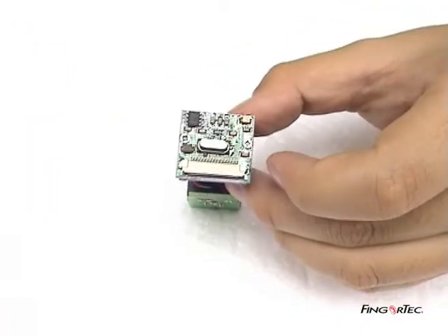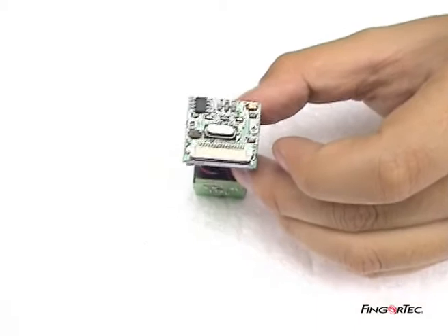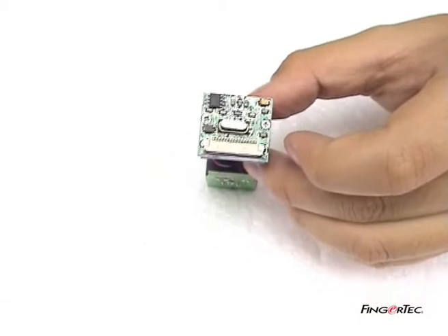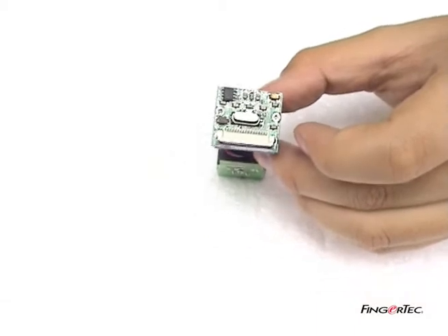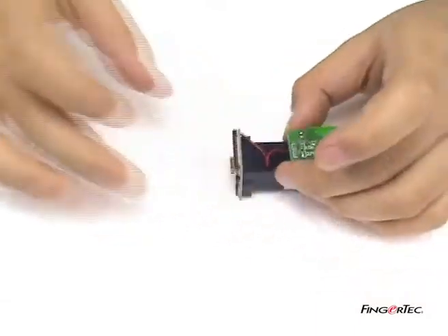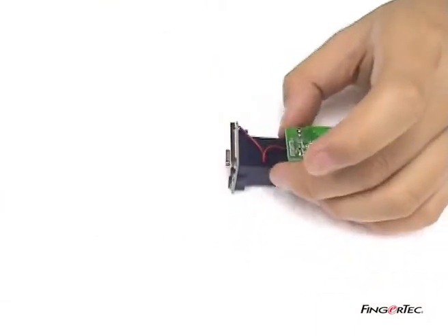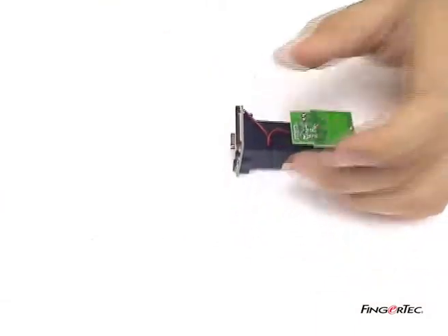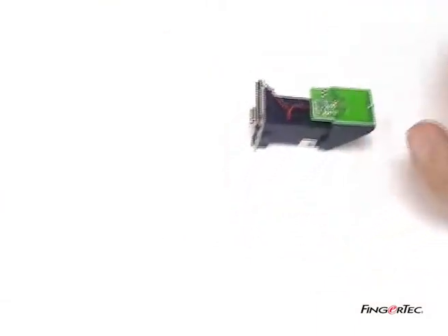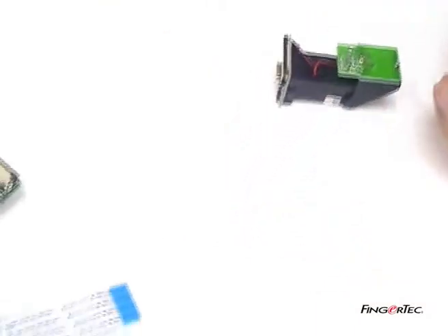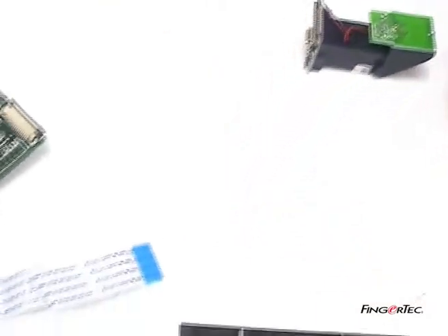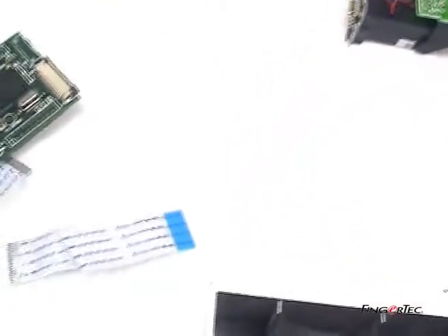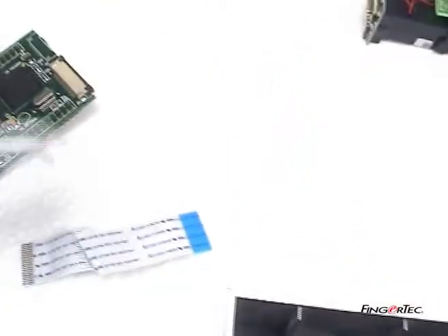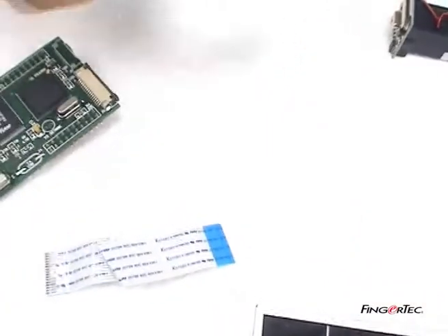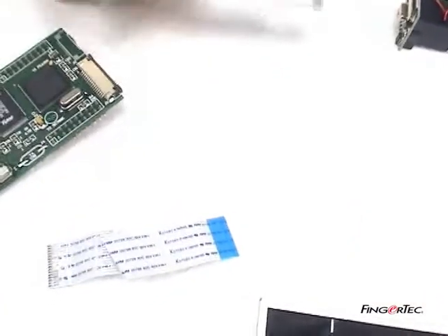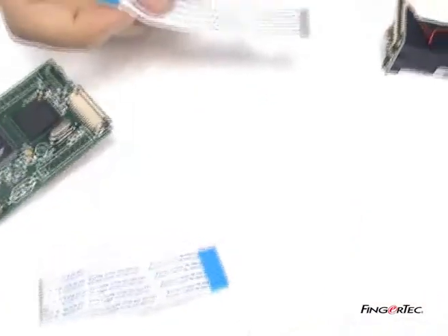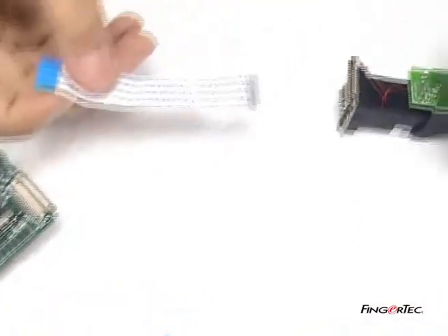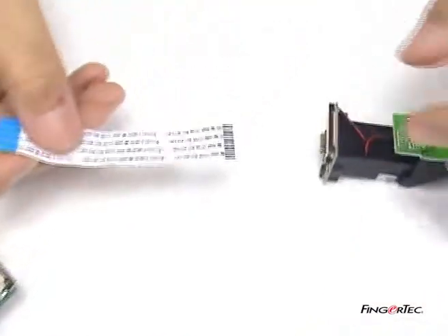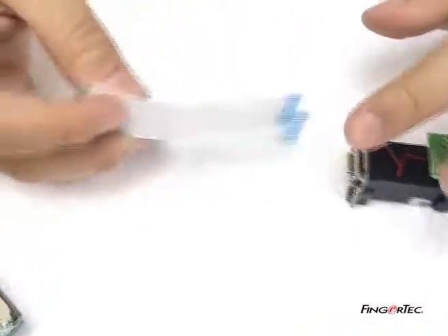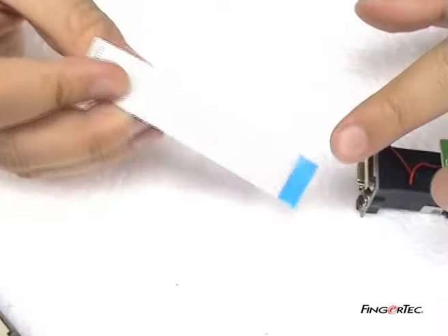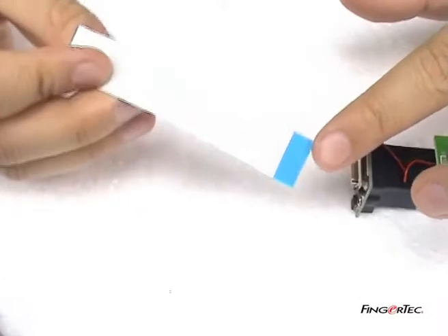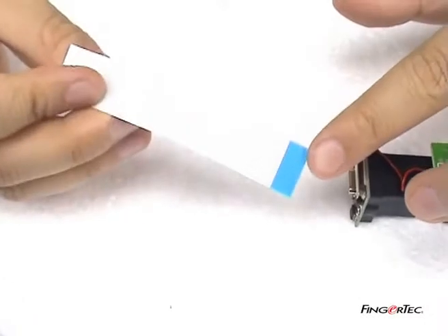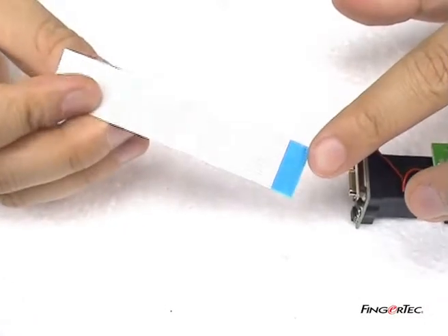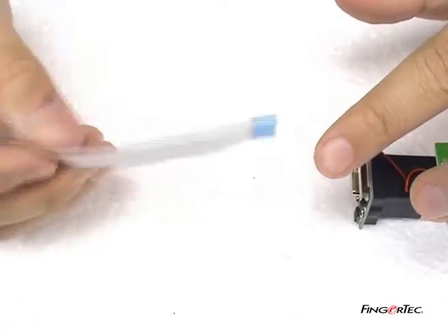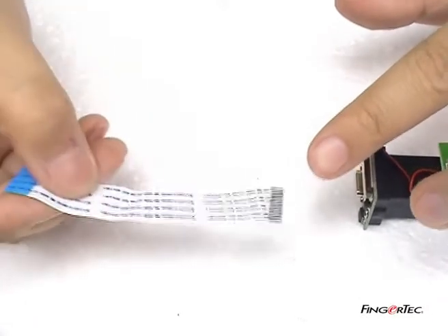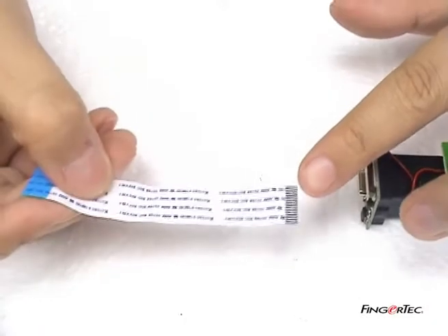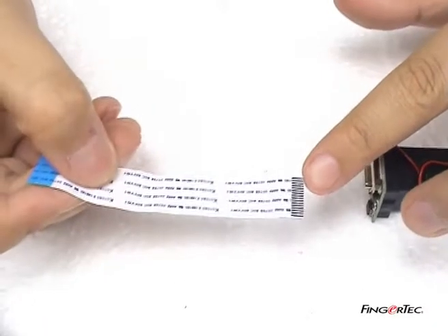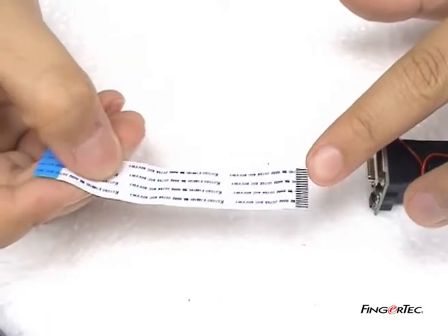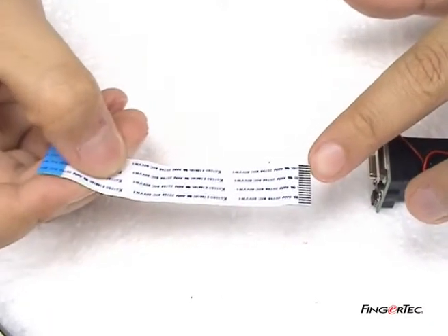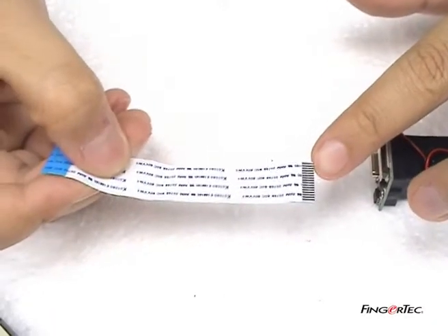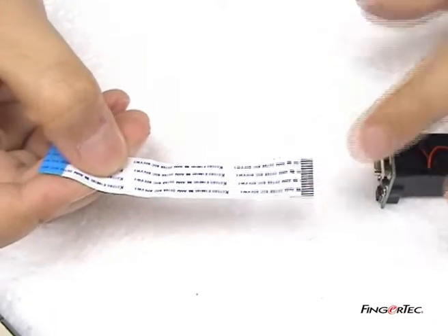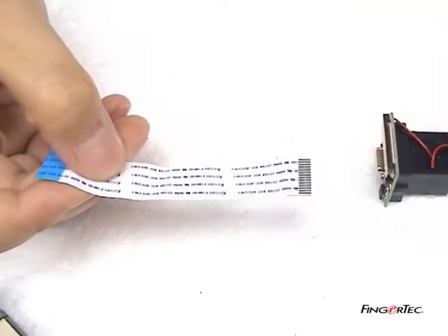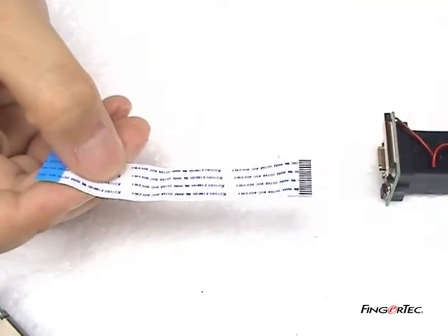You may notice the flexi-flat cable has two different surfaces. One side is with a blue stripe and the other side is with silver platen.